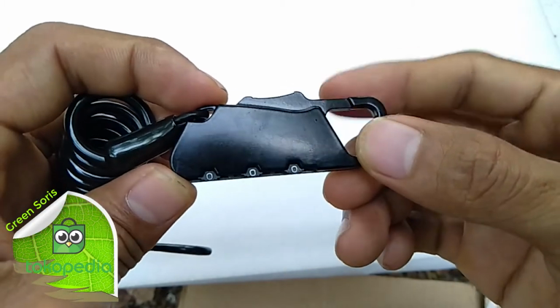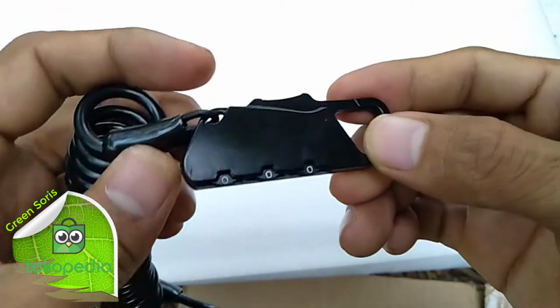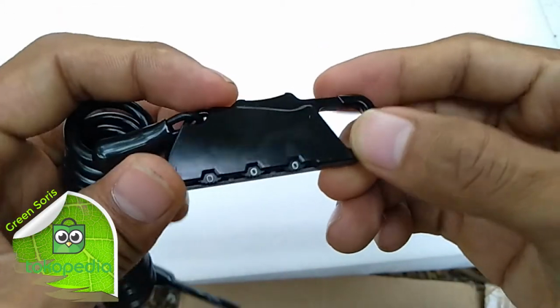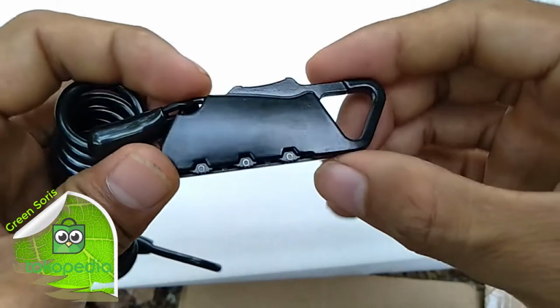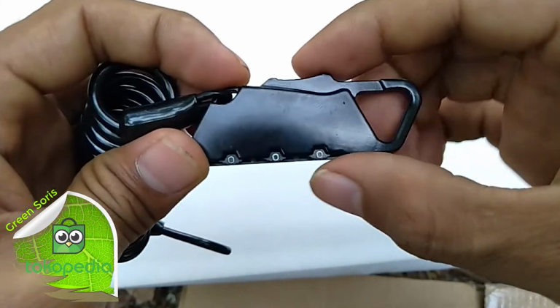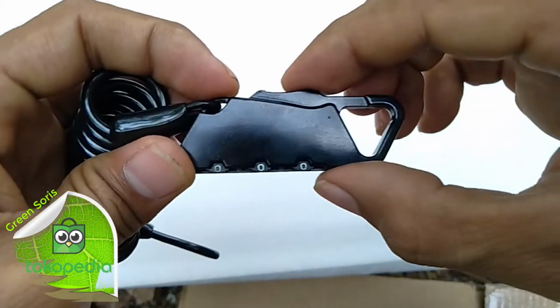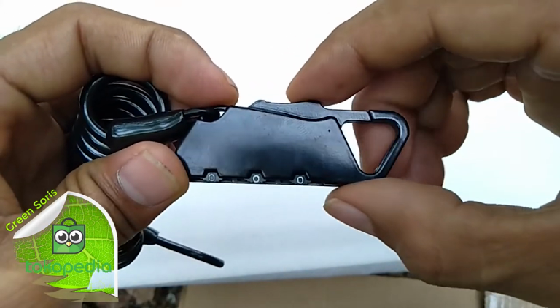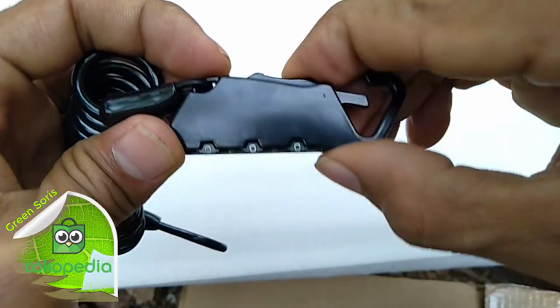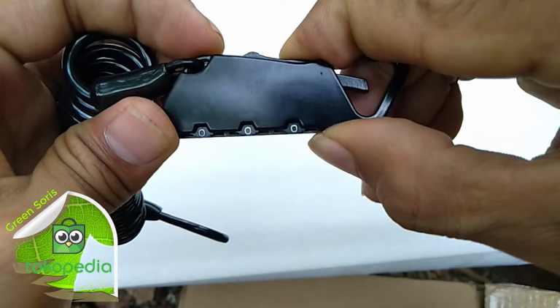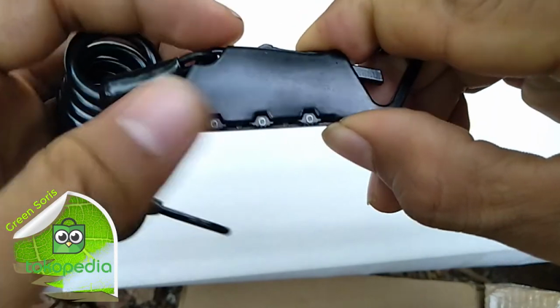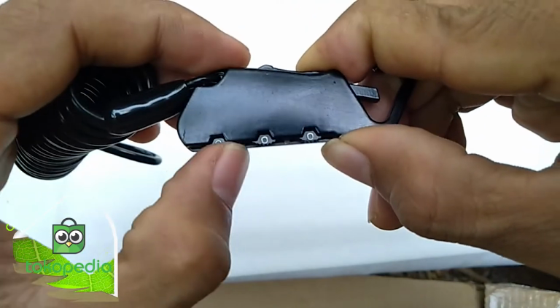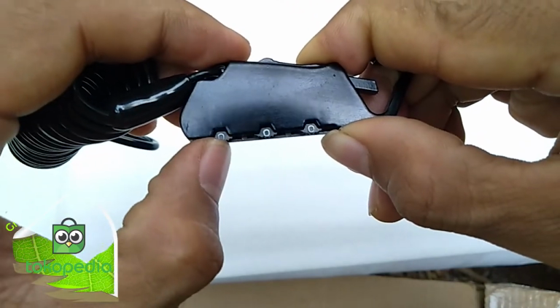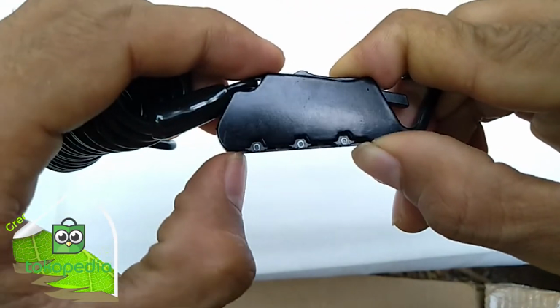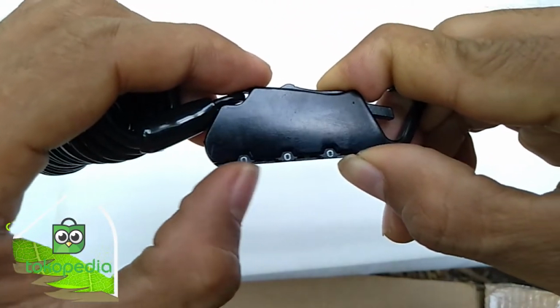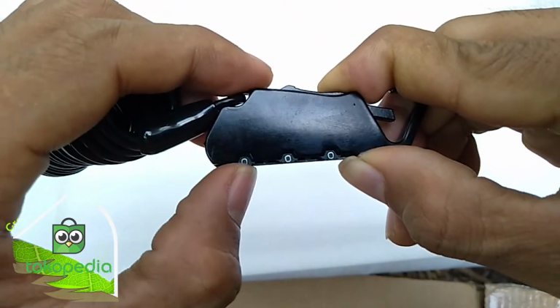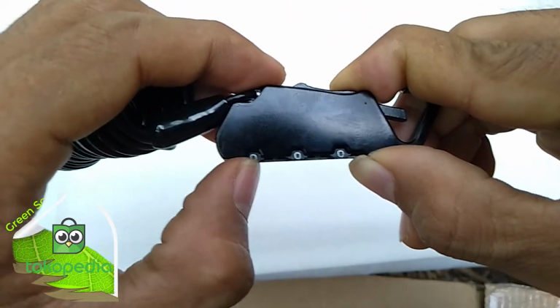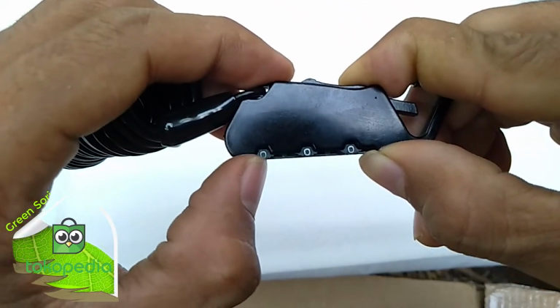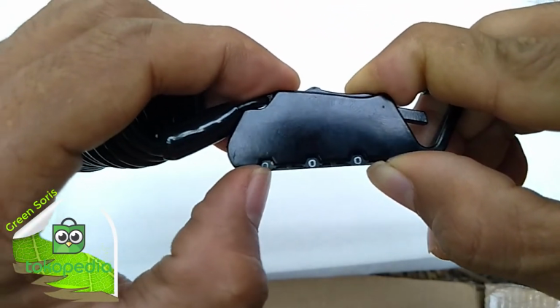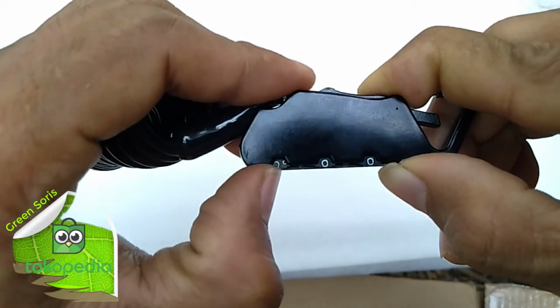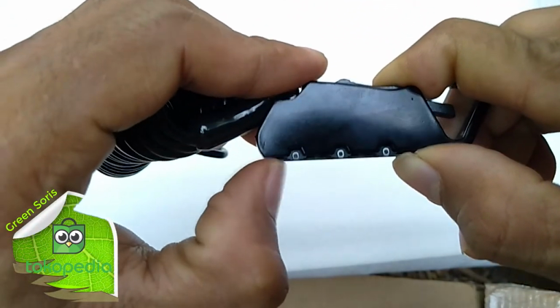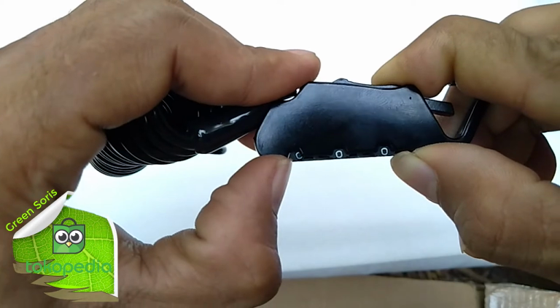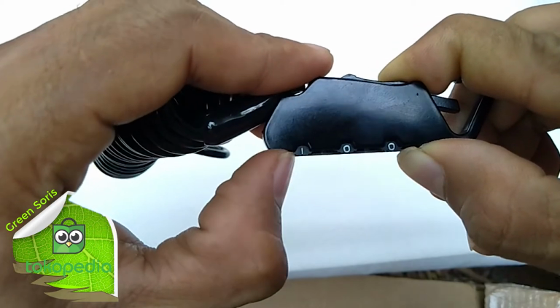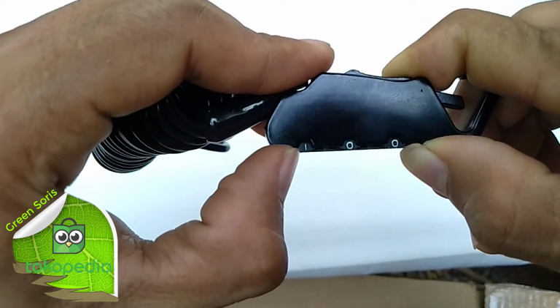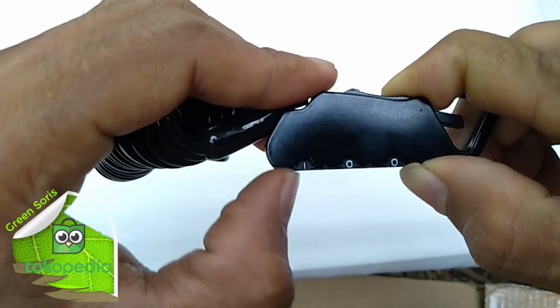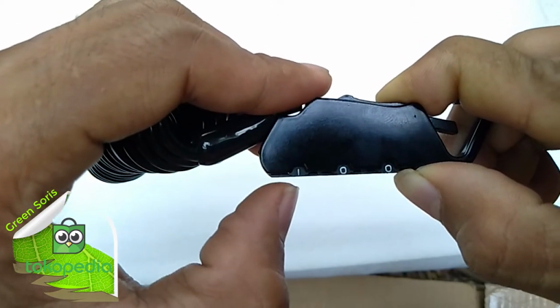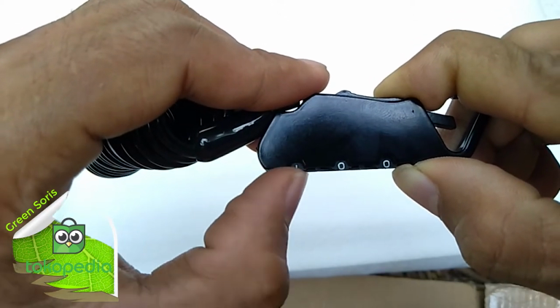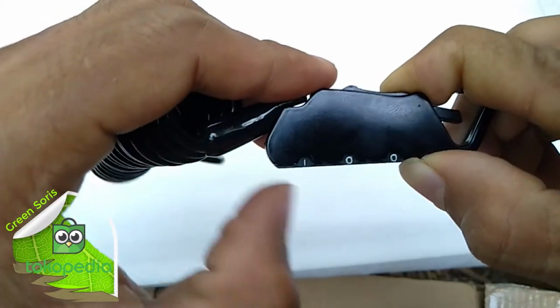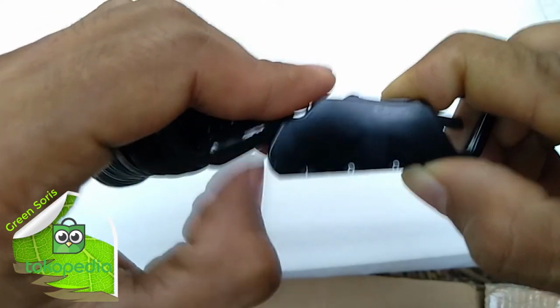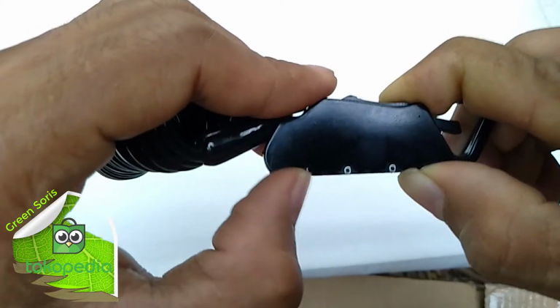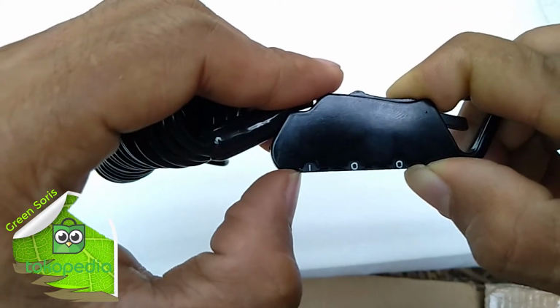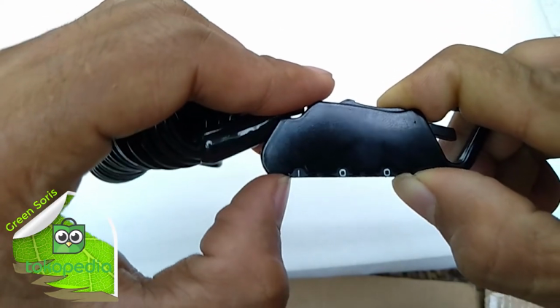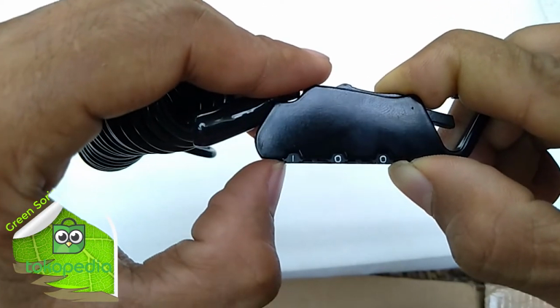To reset this, we can press the button inside. We can press this to the right, then to the right, then to the right, then to the left. Here, to the right — 1.